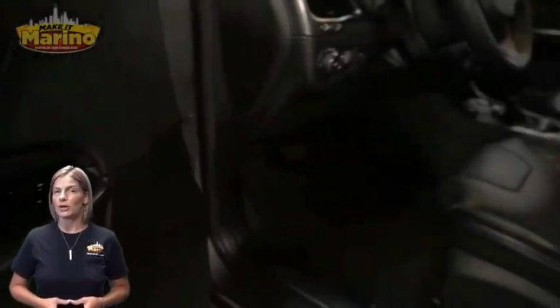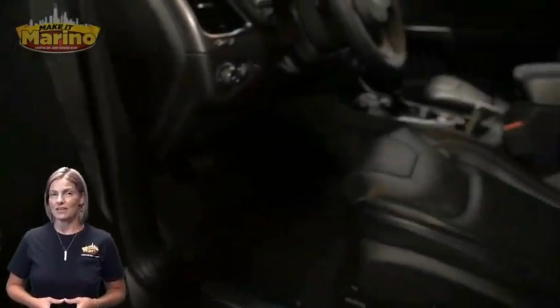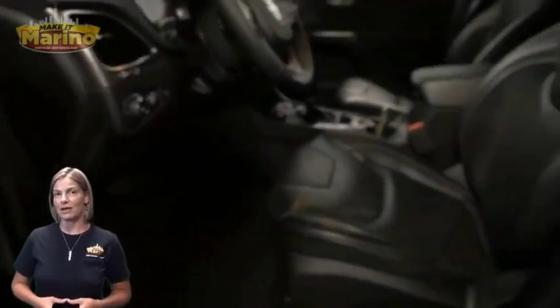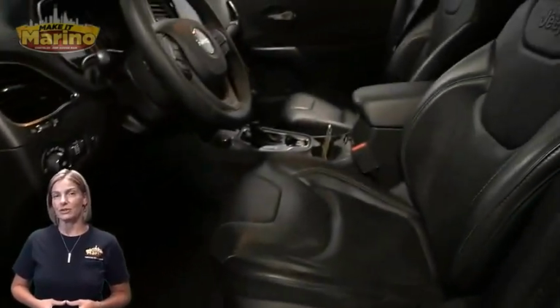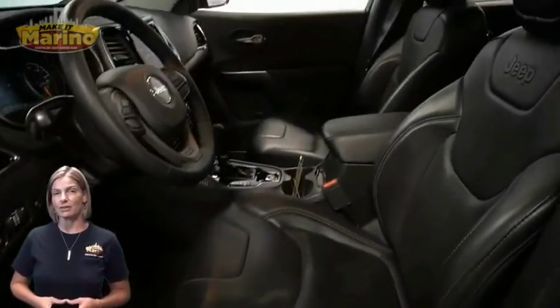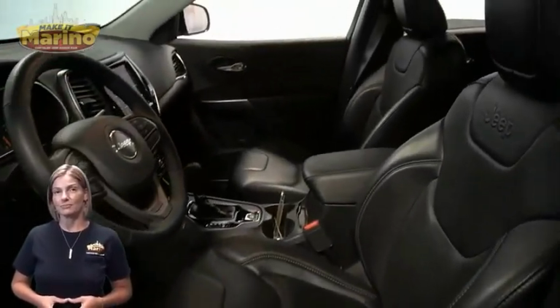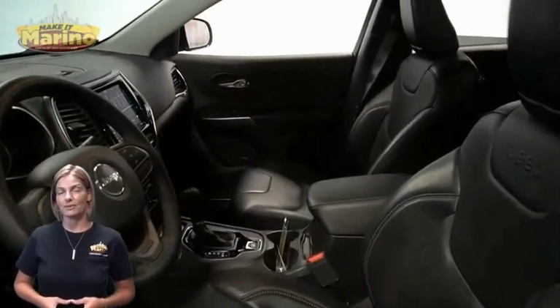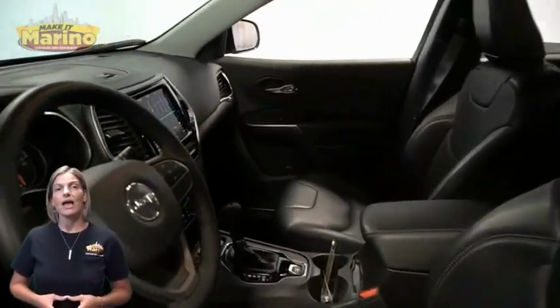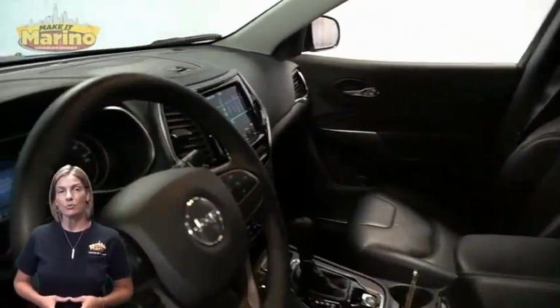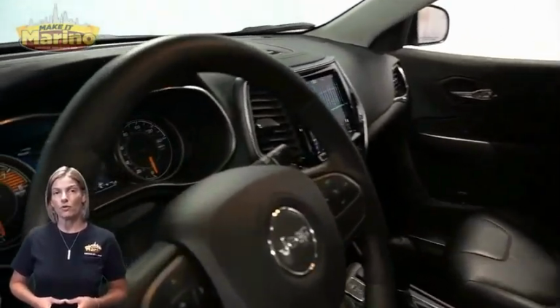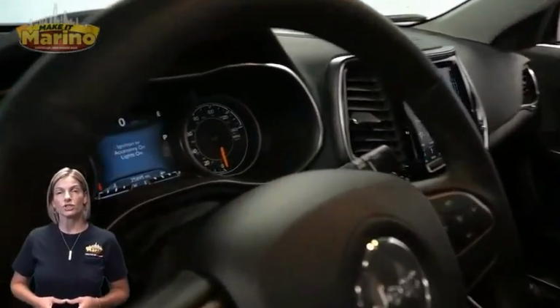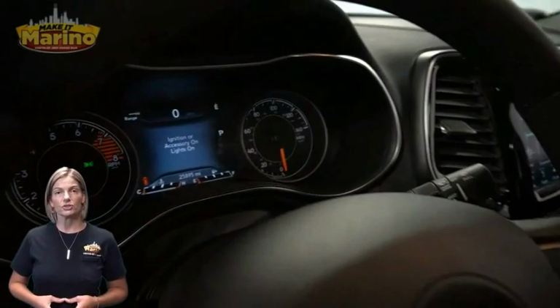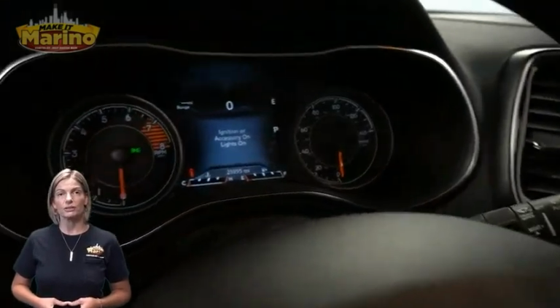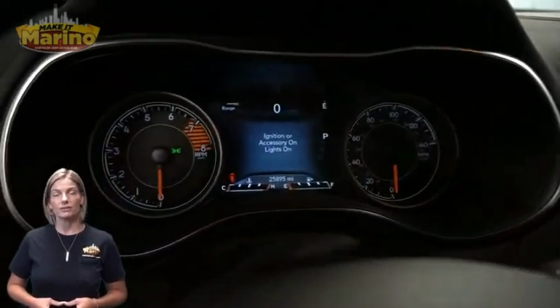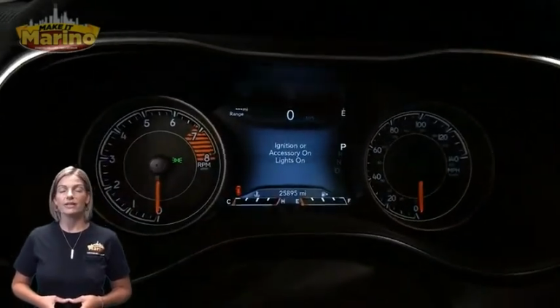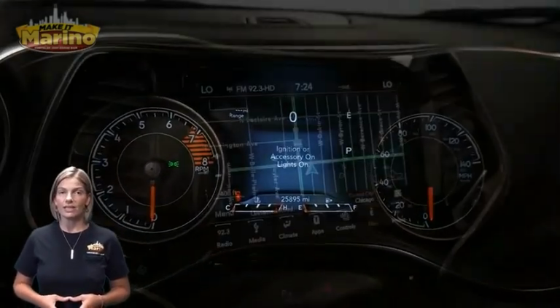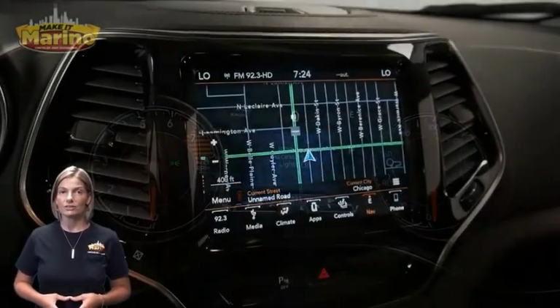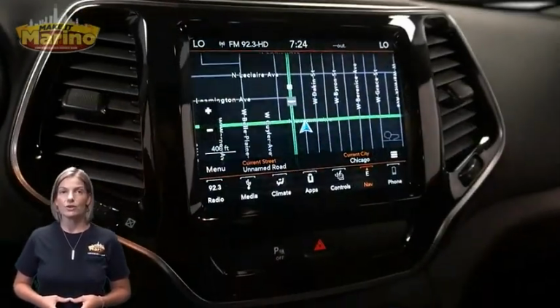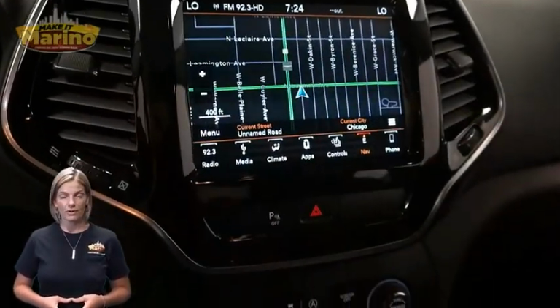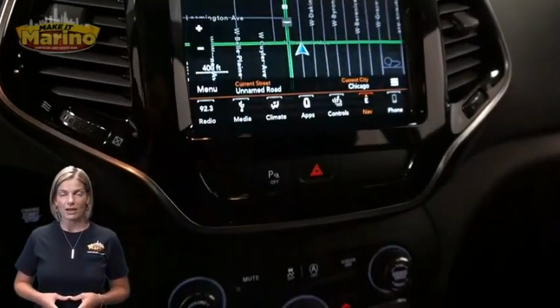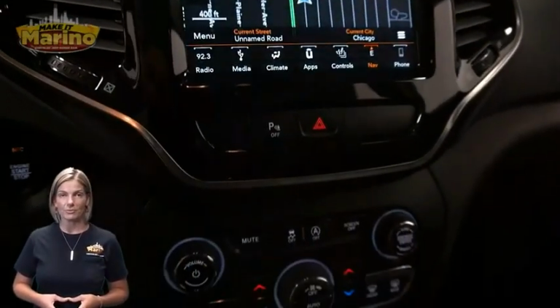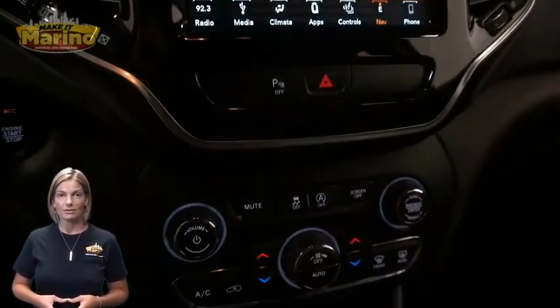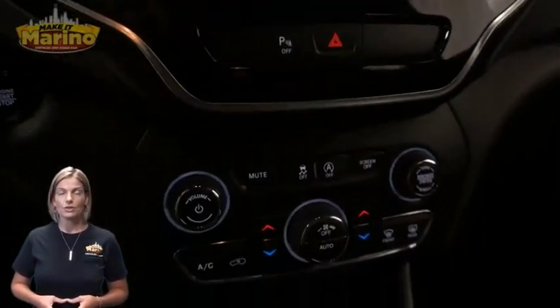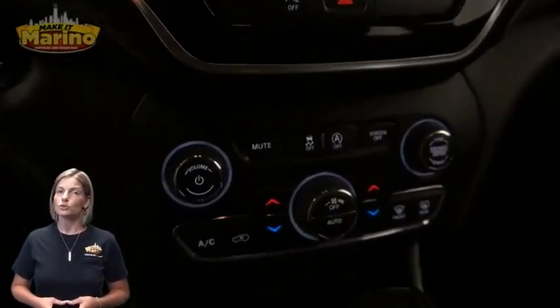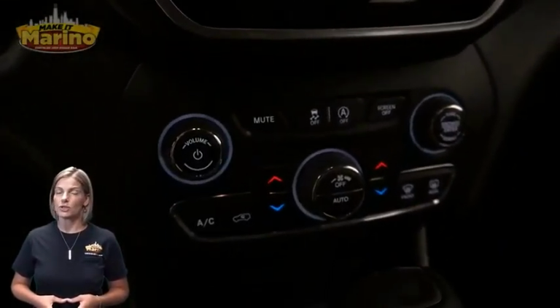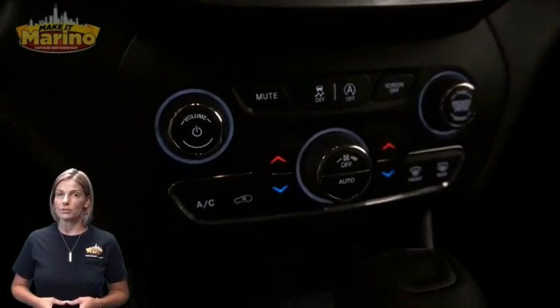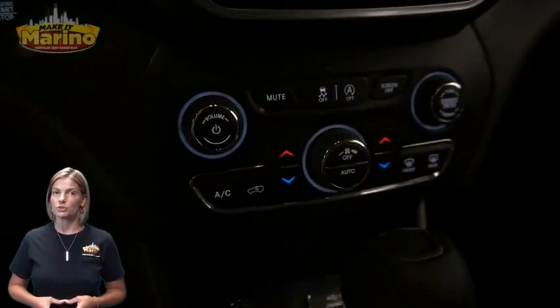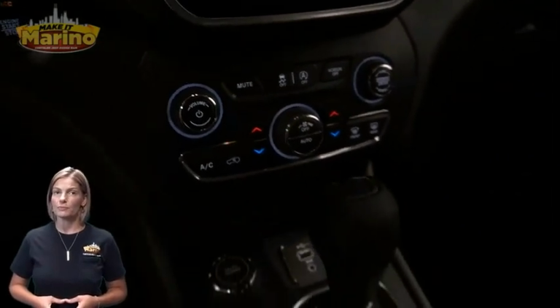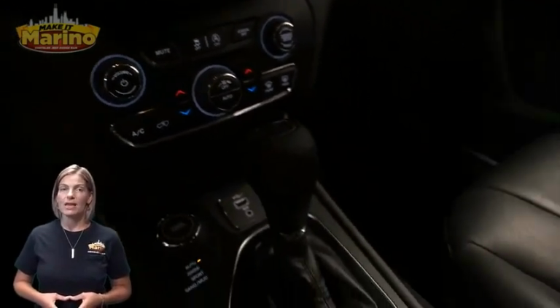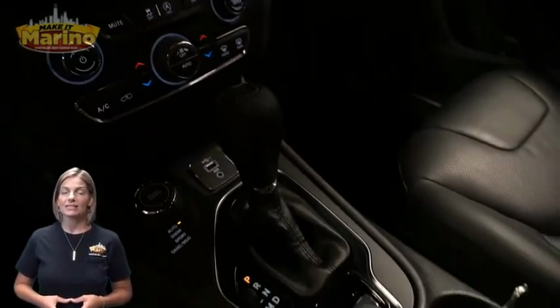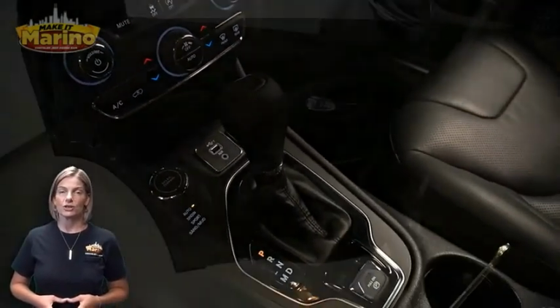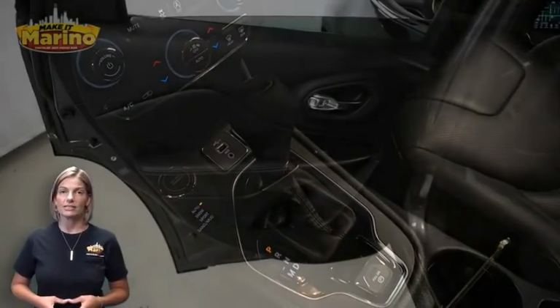25,000 miles on the odometer, 8.4-inch touchscreen, navigation, rear backup camera, dual zone temperature control, and select terrain system.